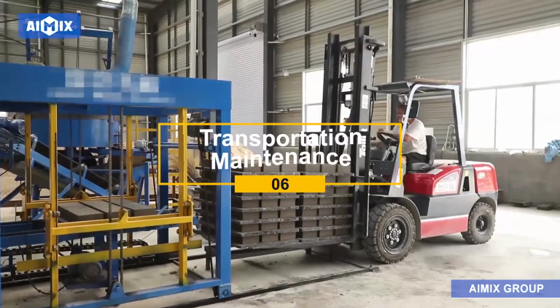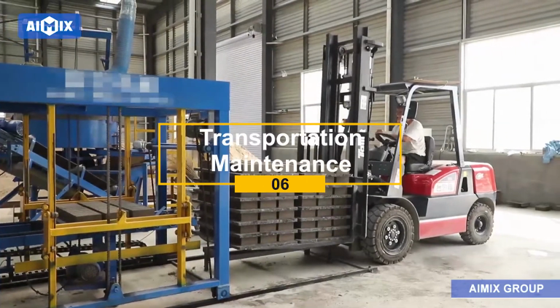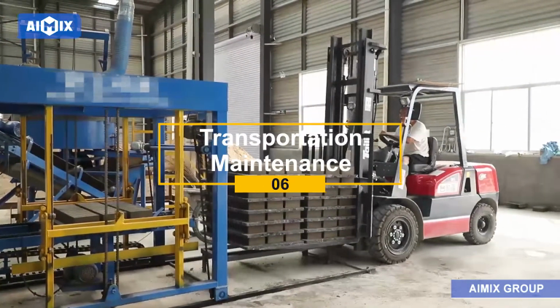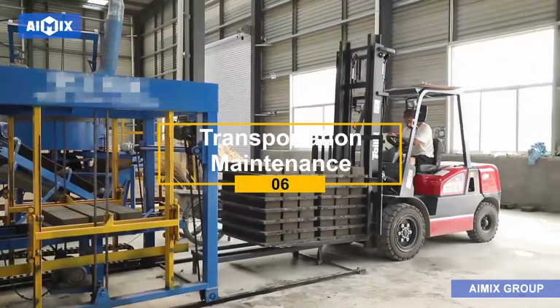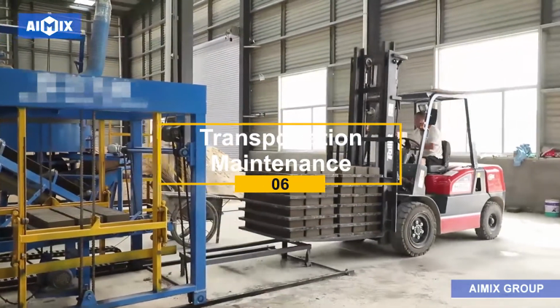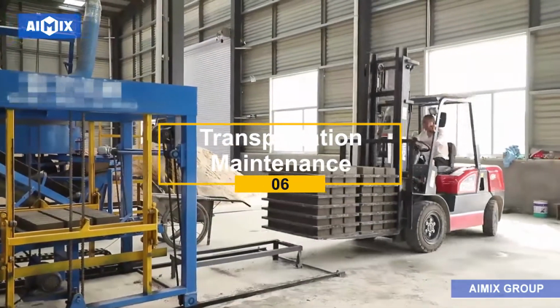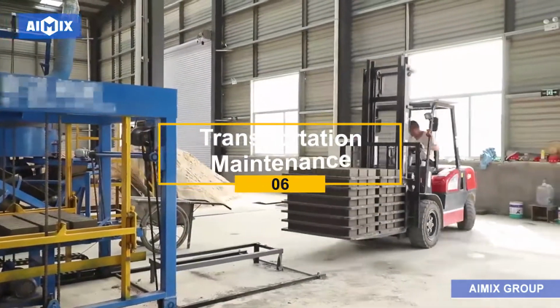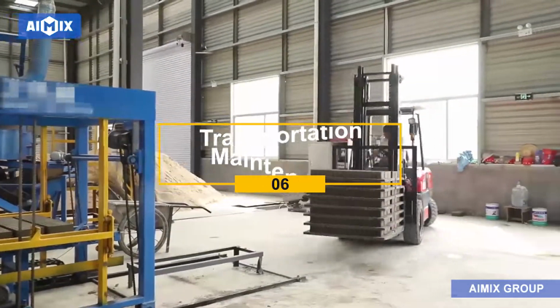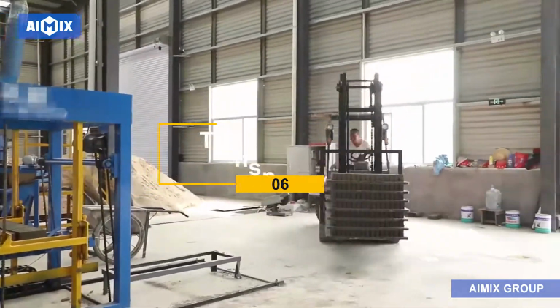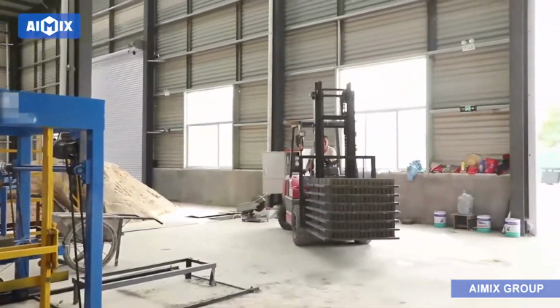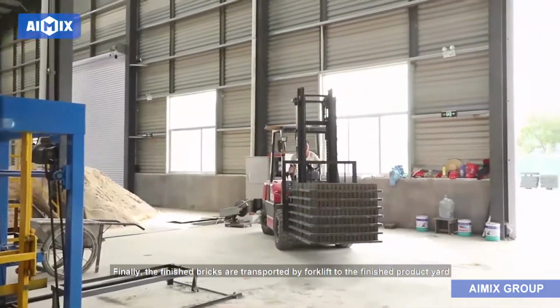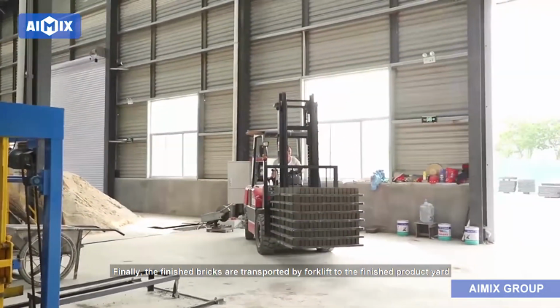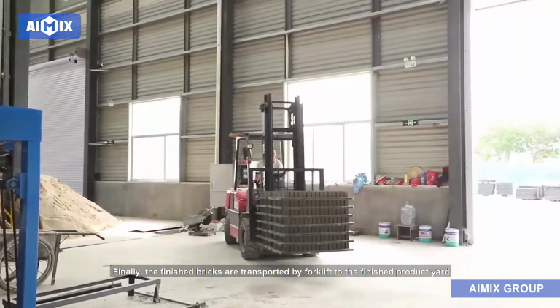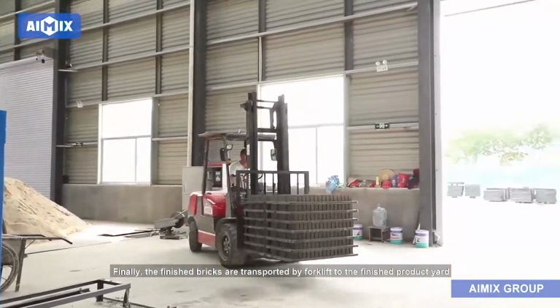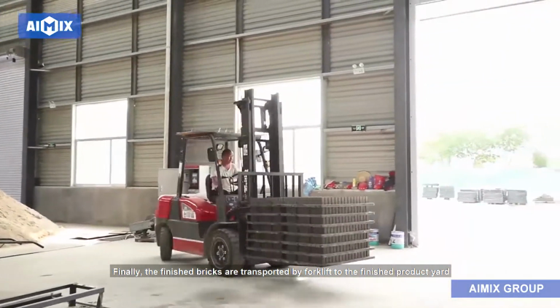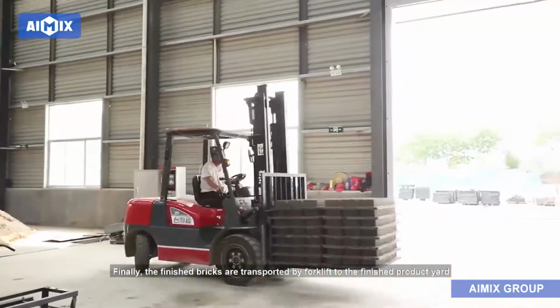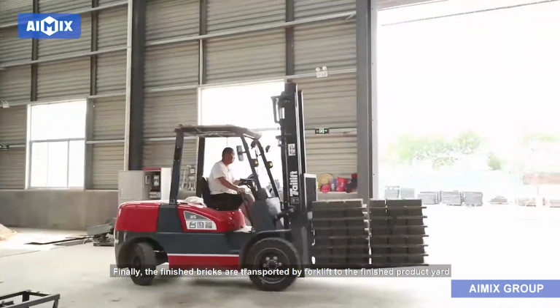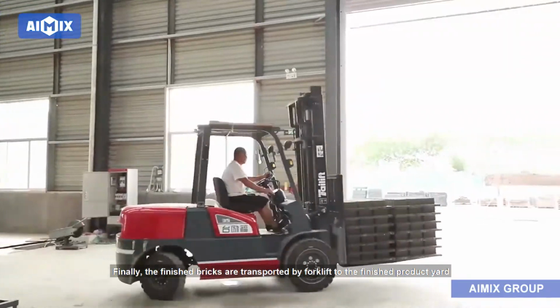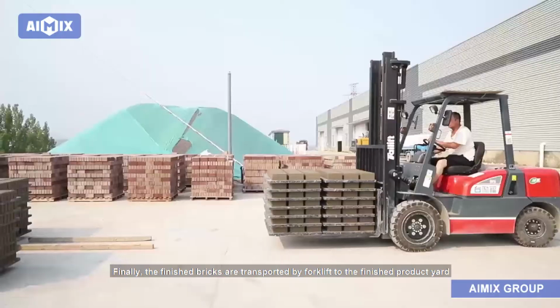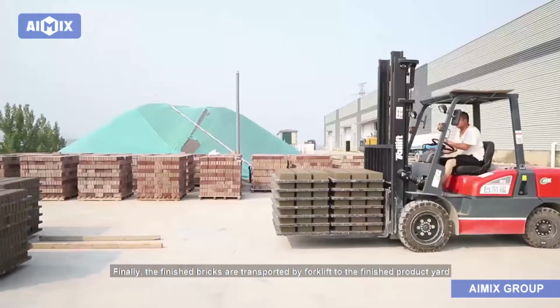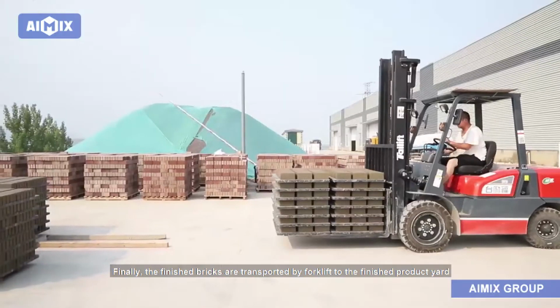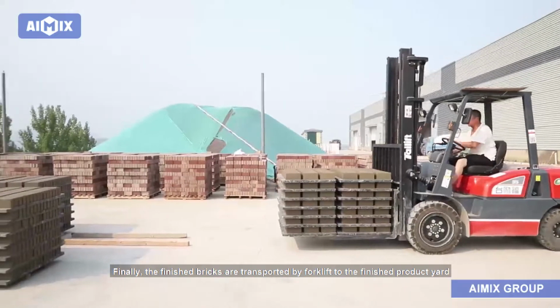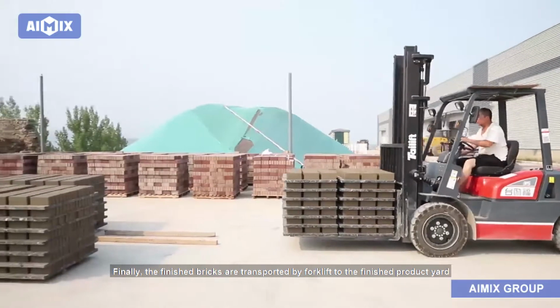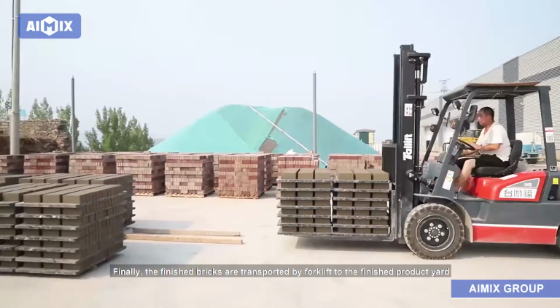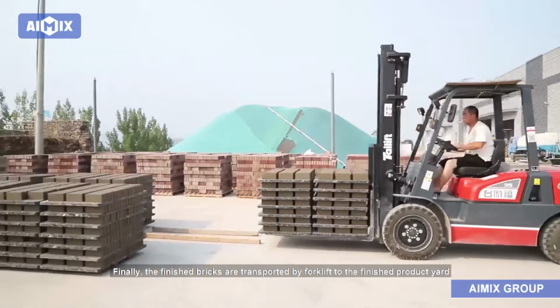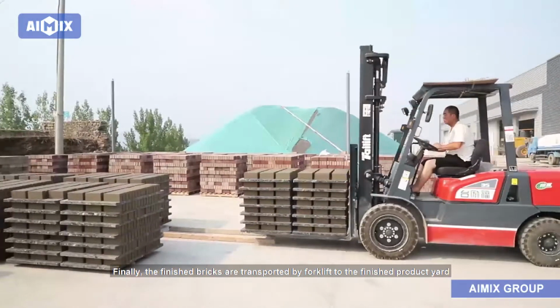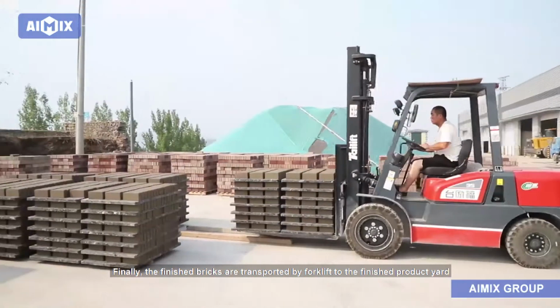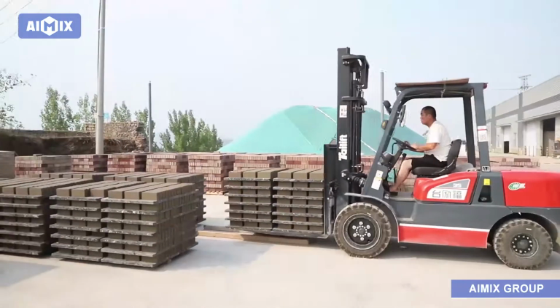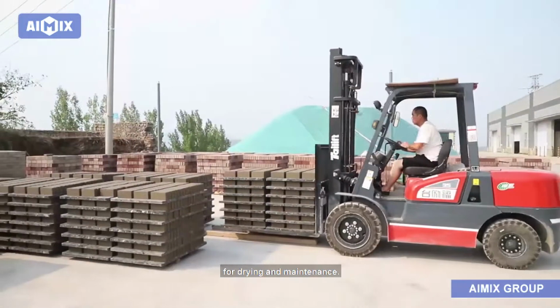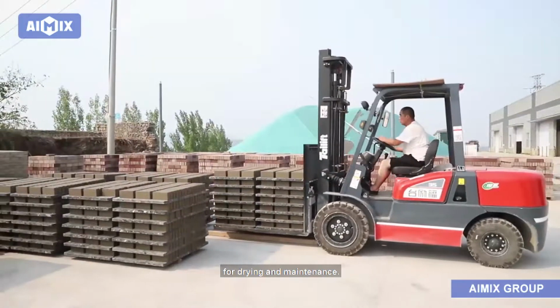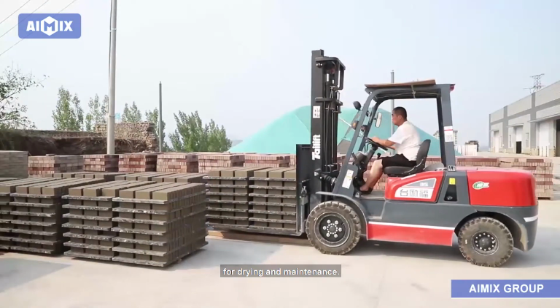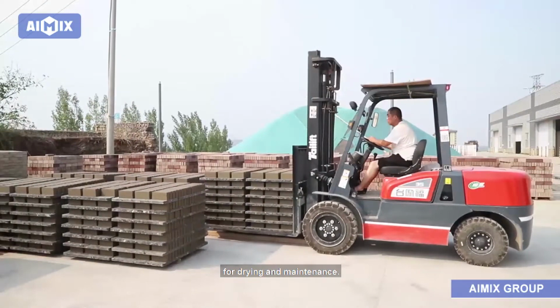Finally, the finished bricks are transported by forklift to the finished product yard for drying and maintenance.